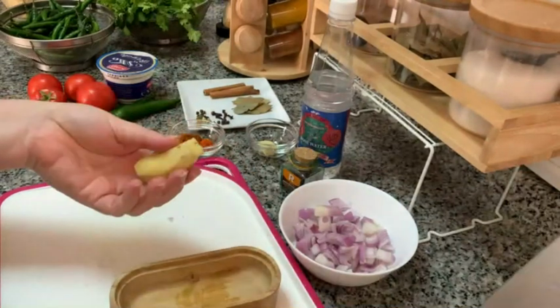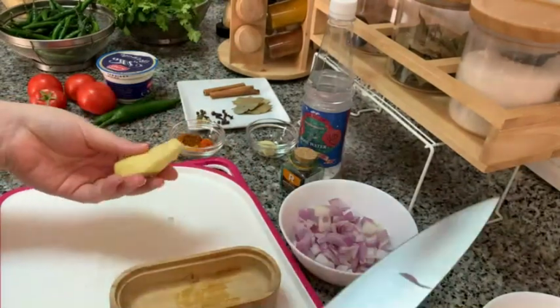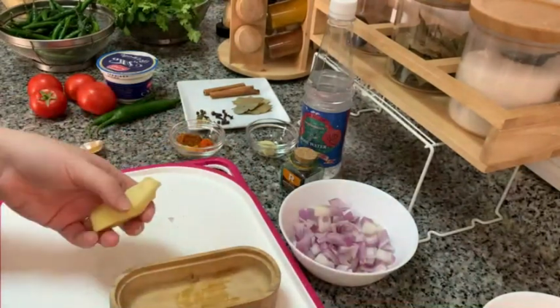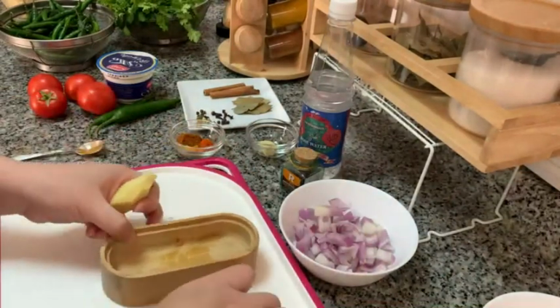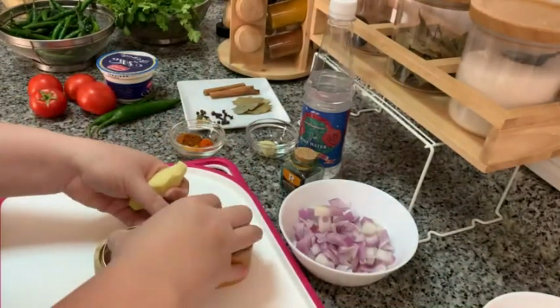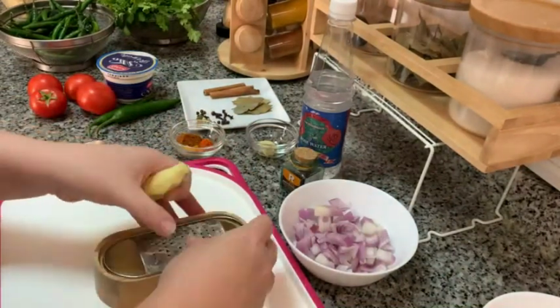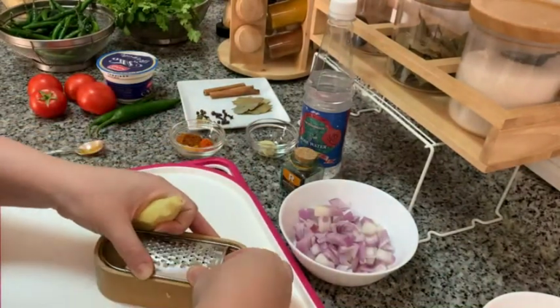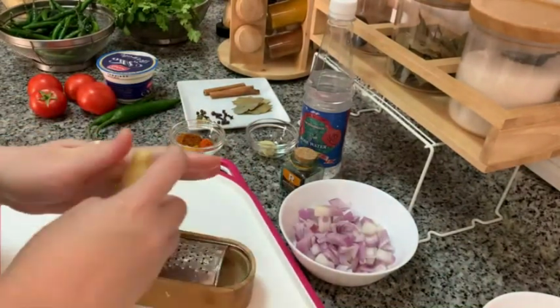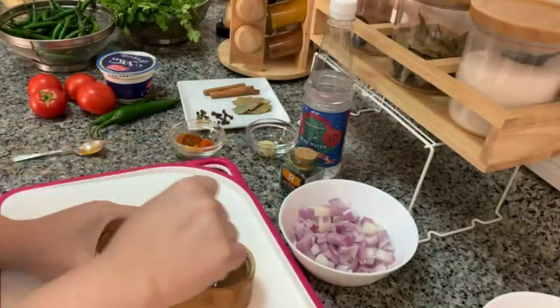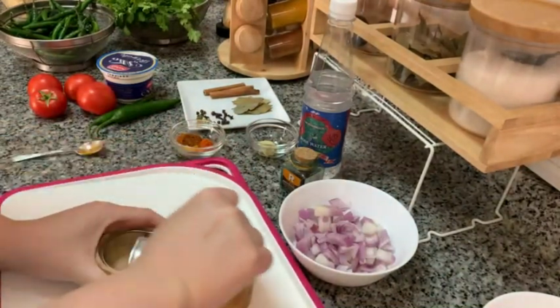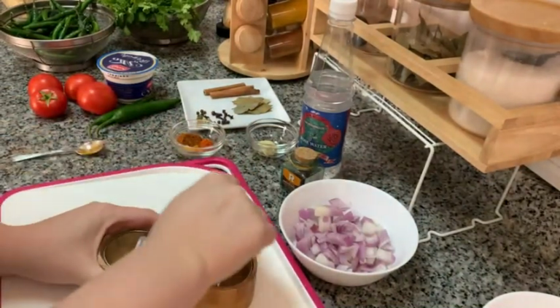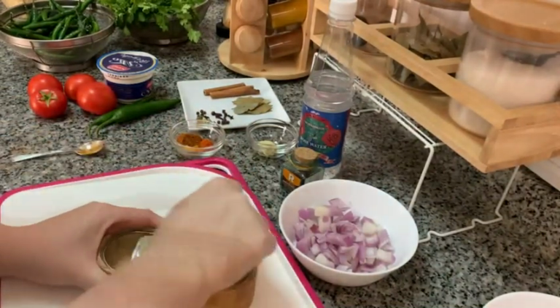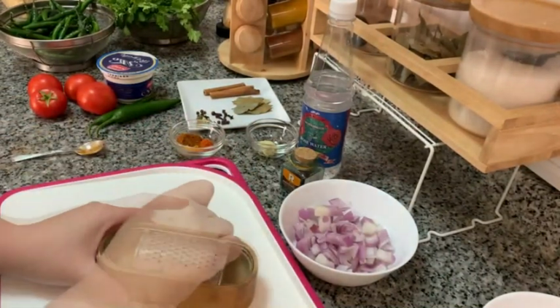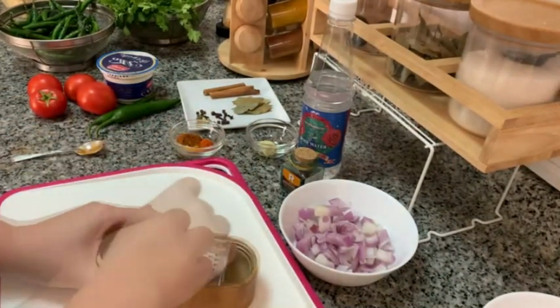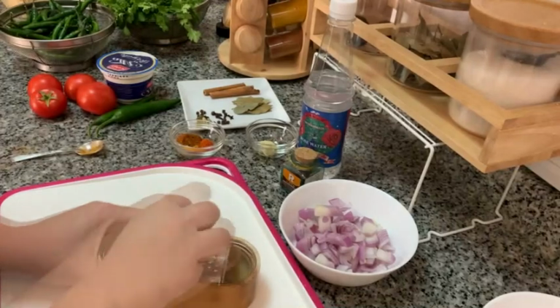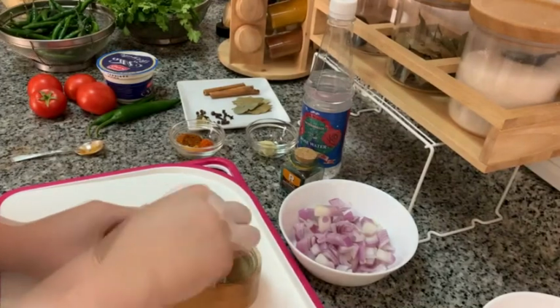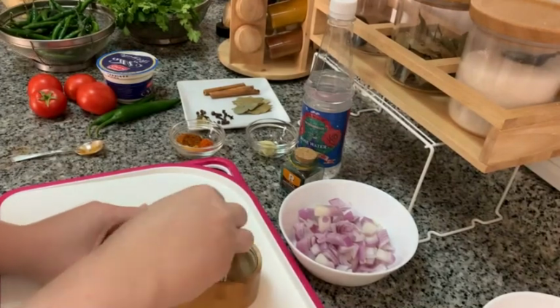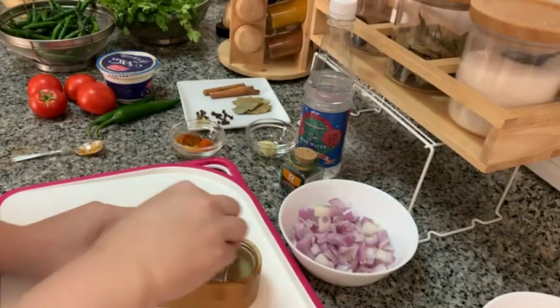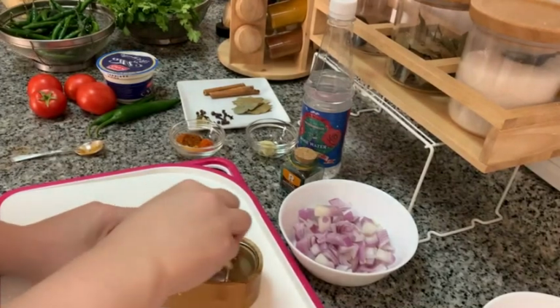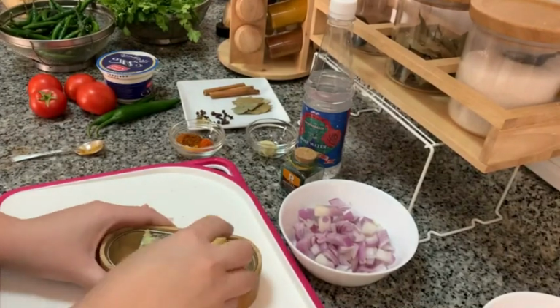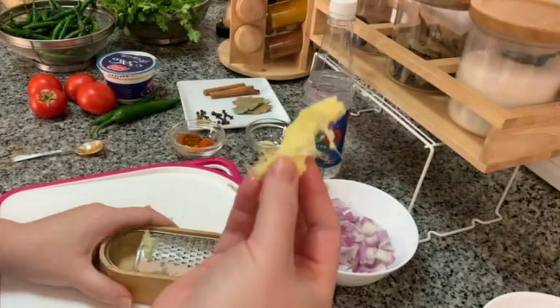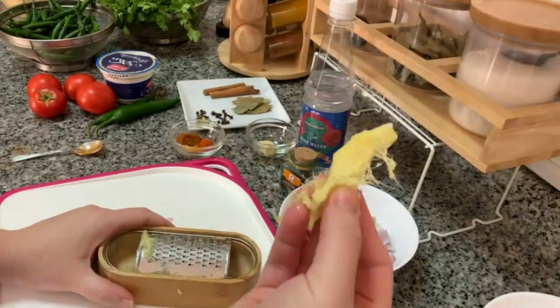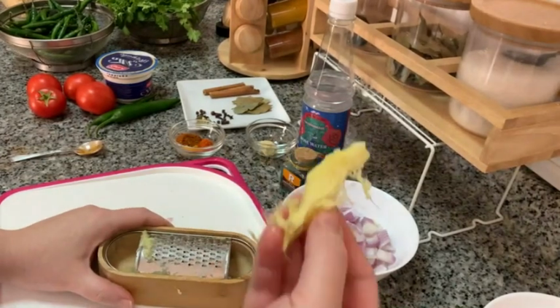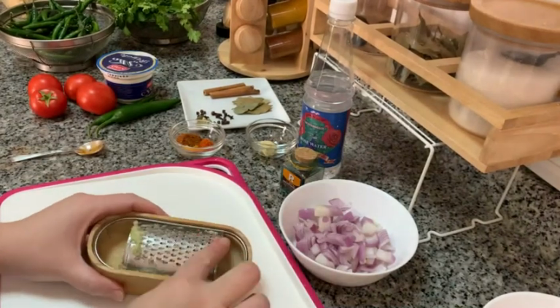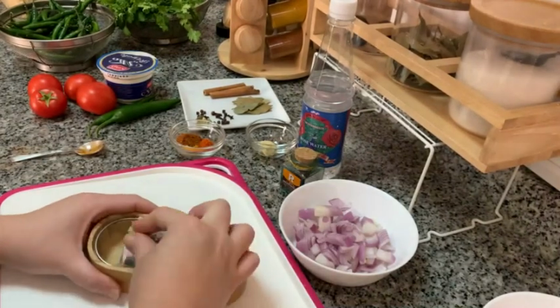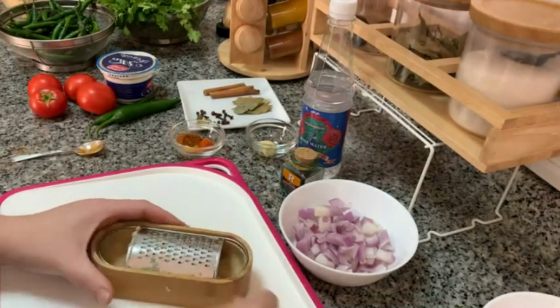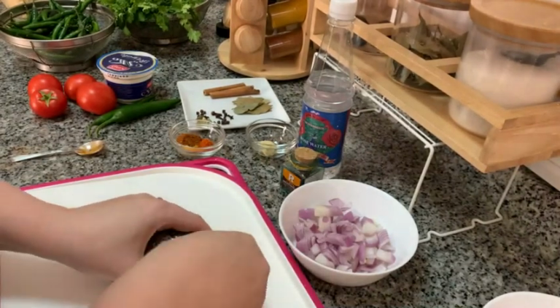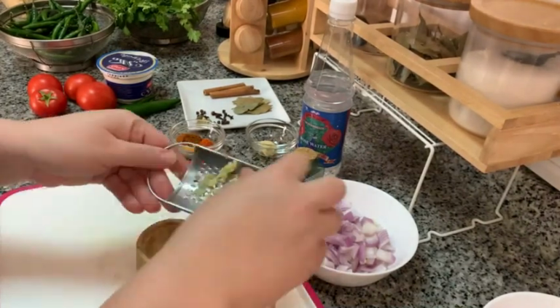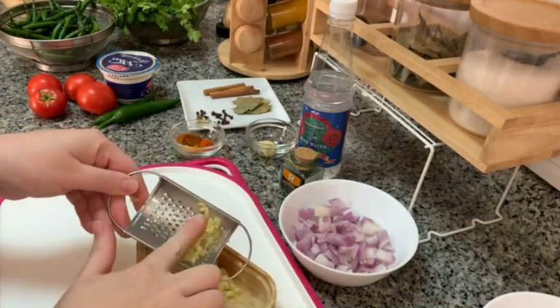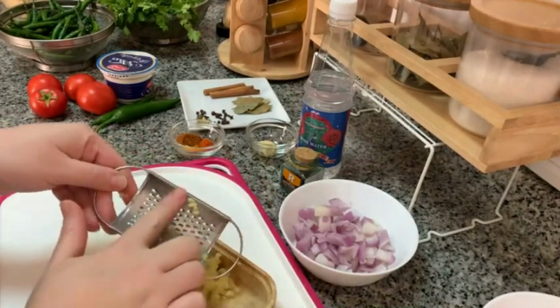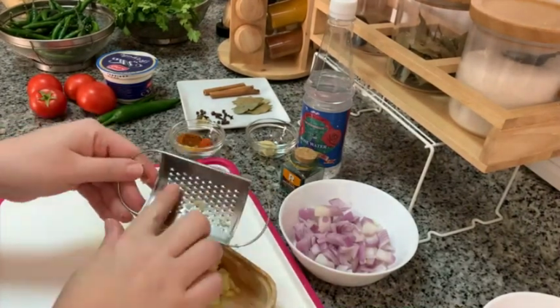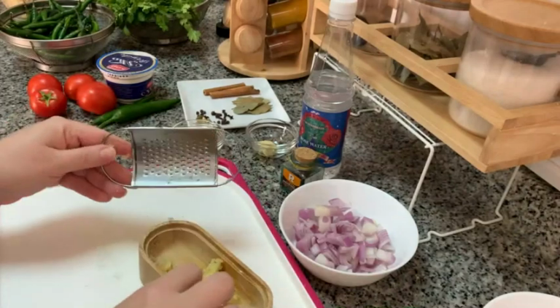When you're grating ginger, make sure that there are no fibers in the product, otherwise they will look like hairs in your food — and you do not want that.